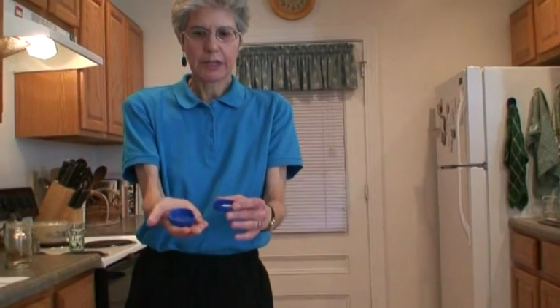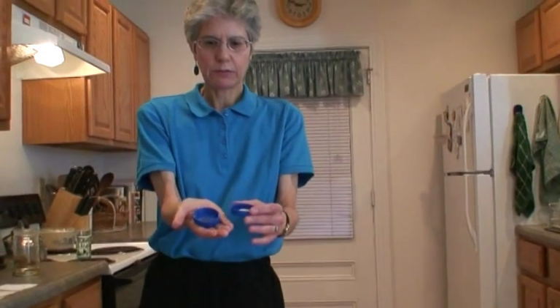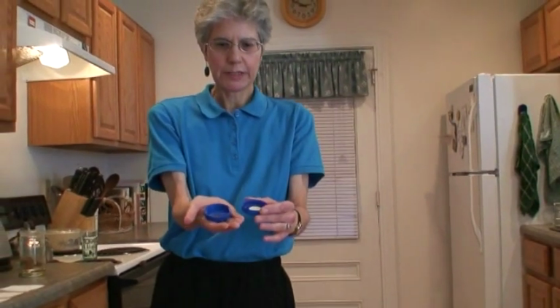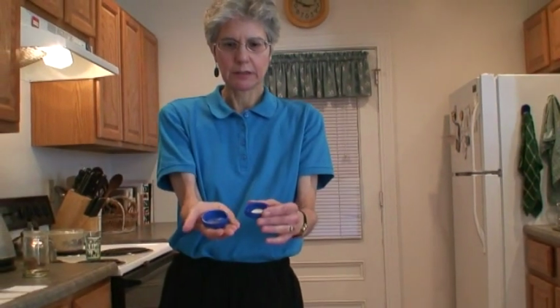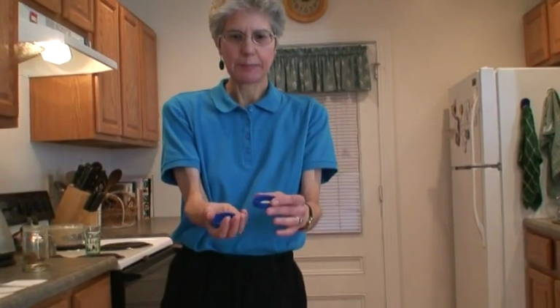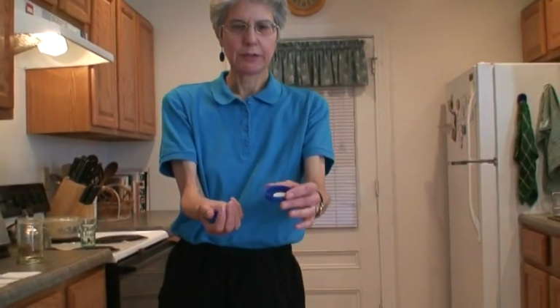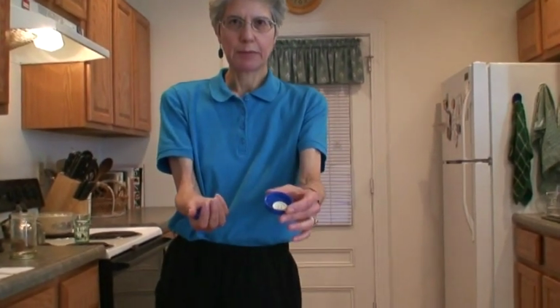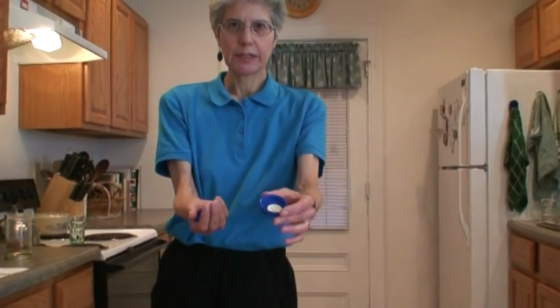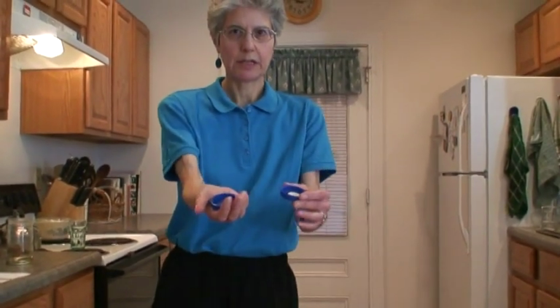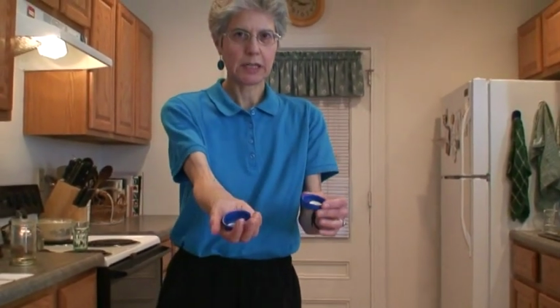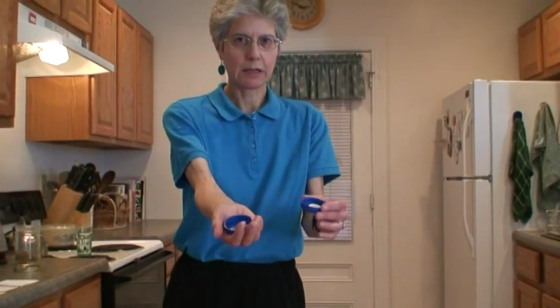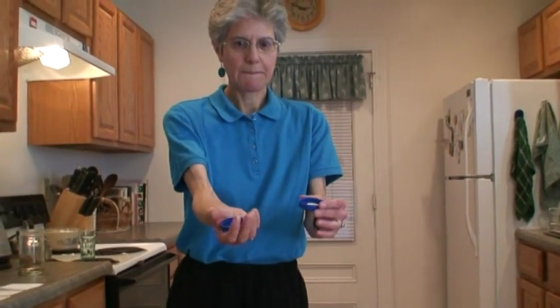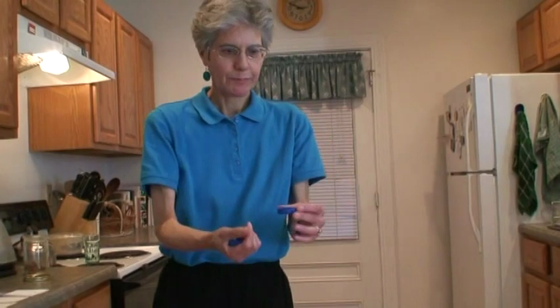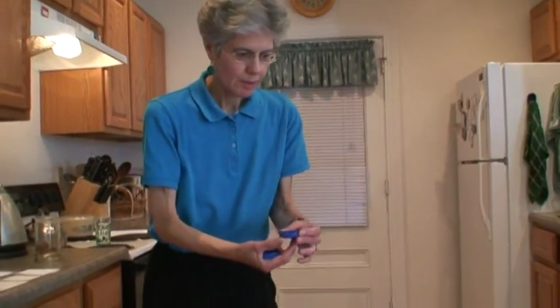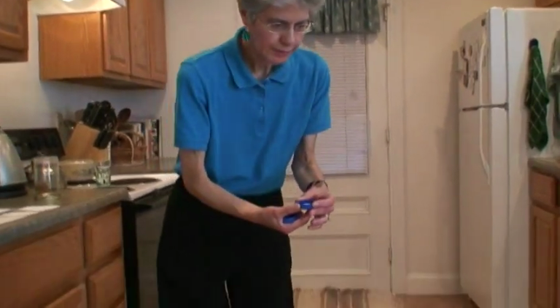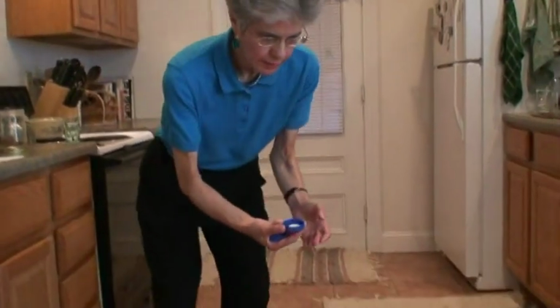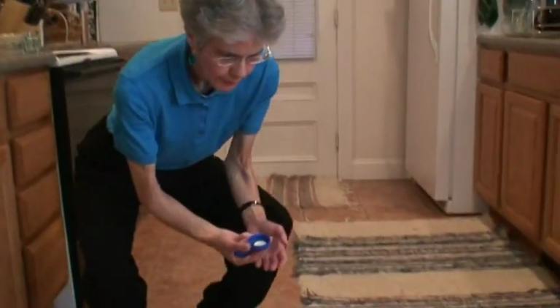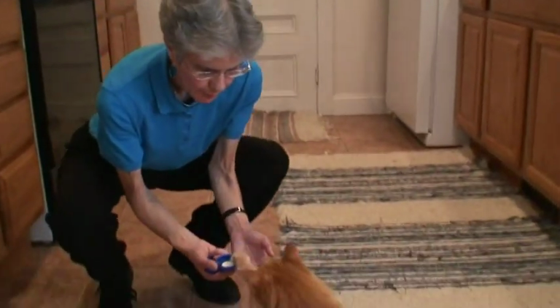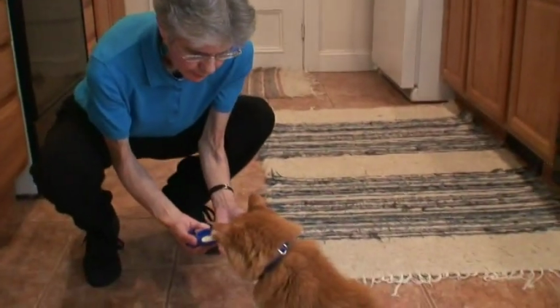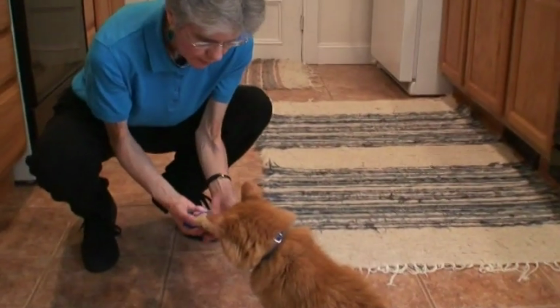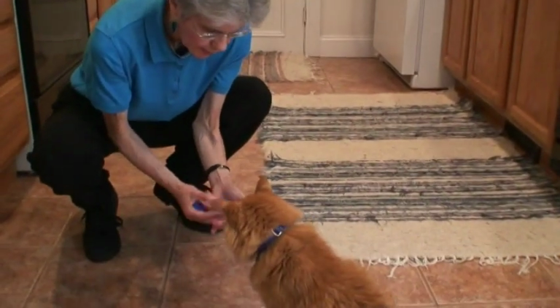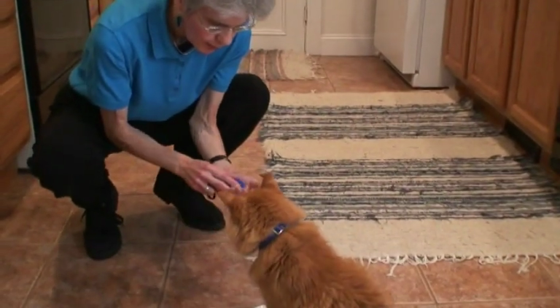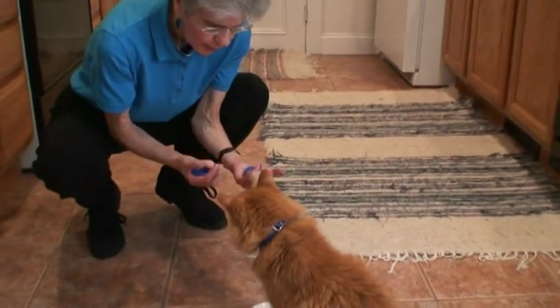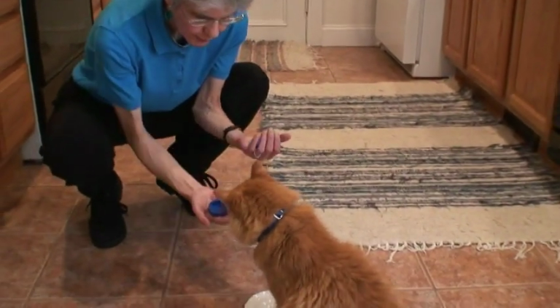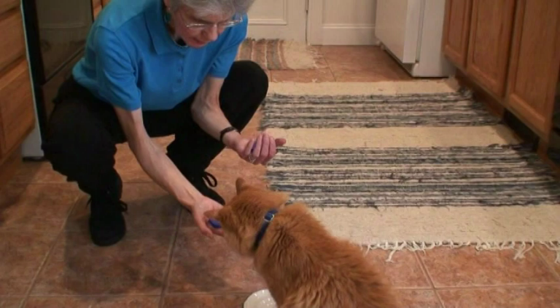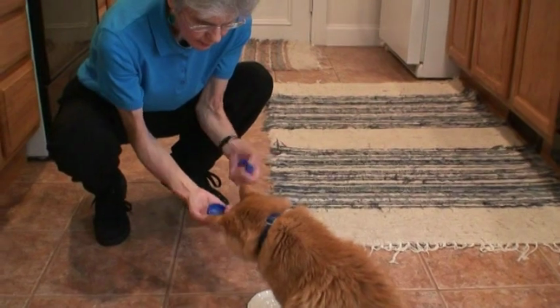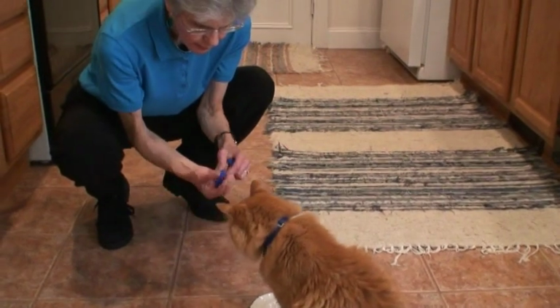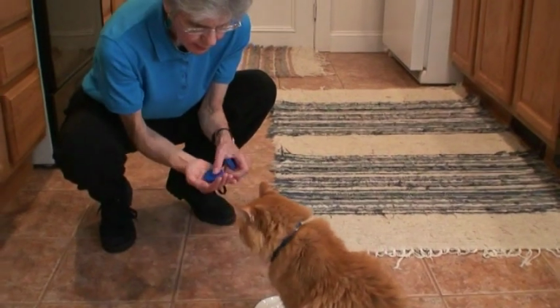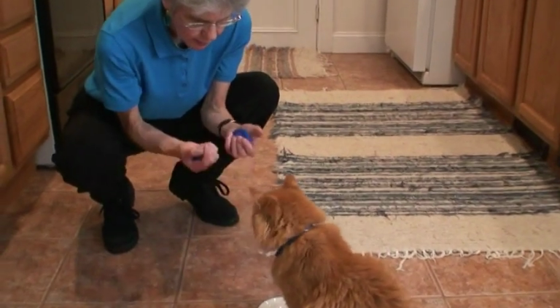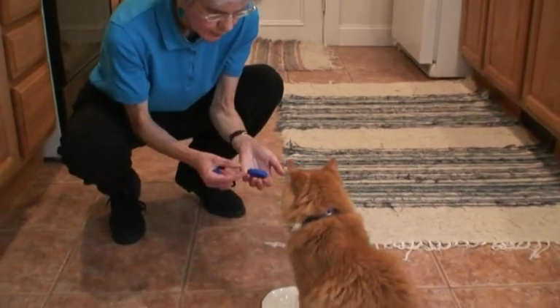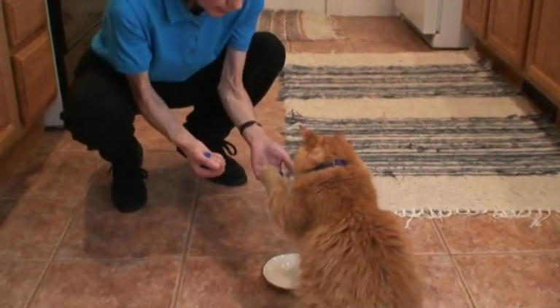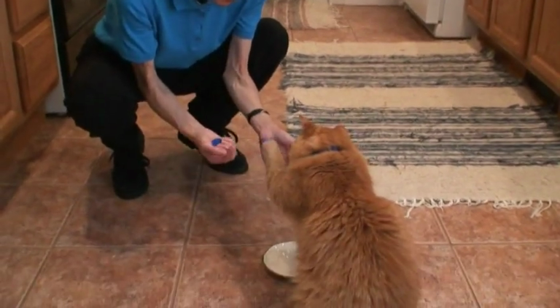I've got two pretty identical caps here. There's a button here and a penny there. So there's the button, there's the penny. Button's here.